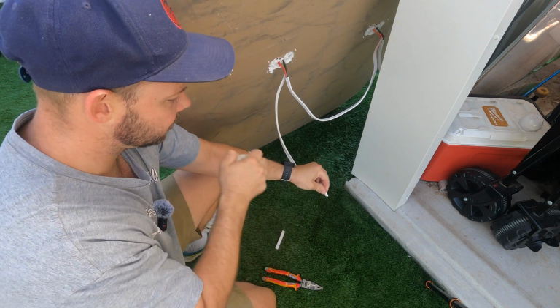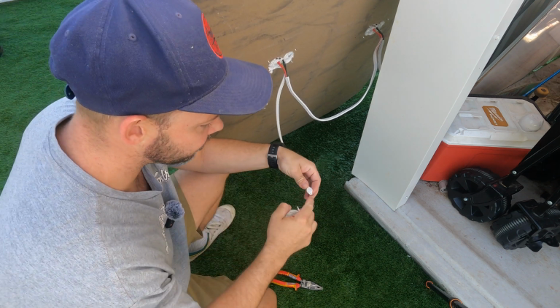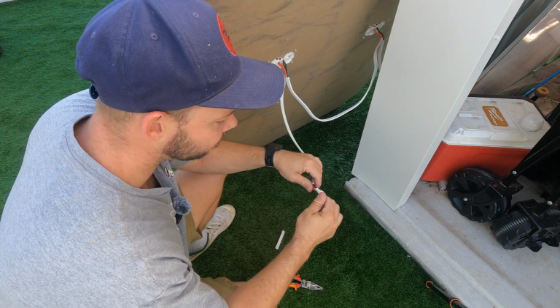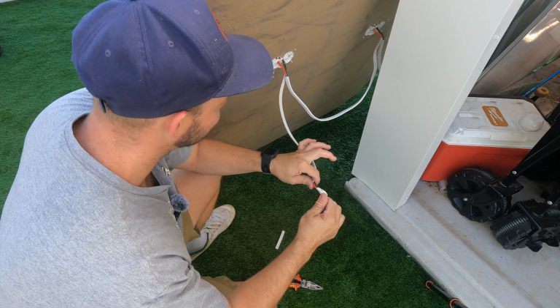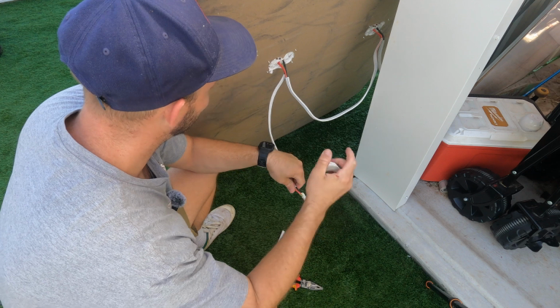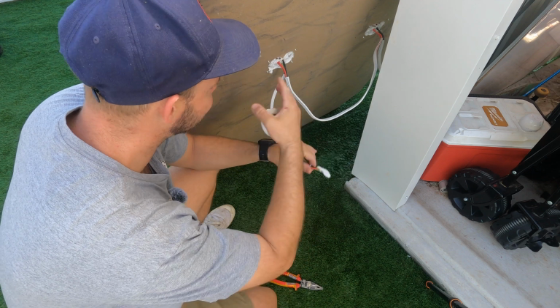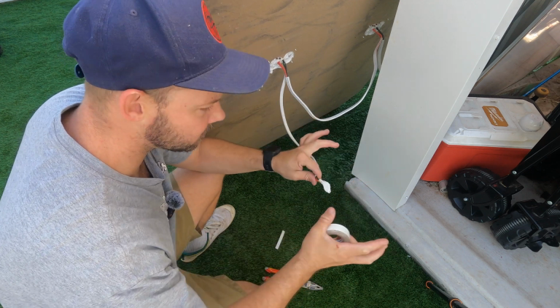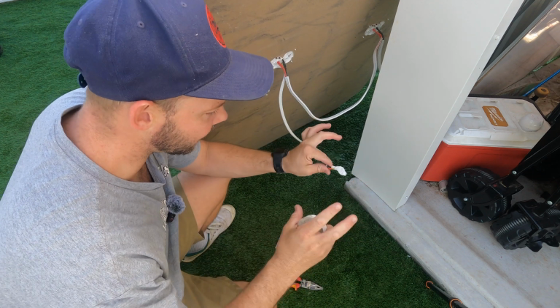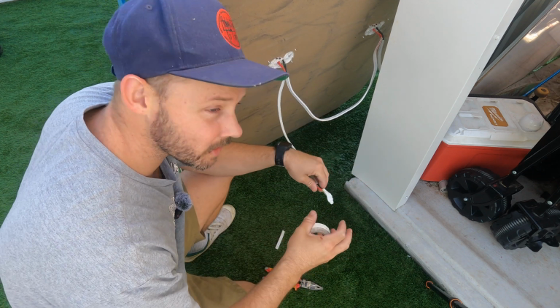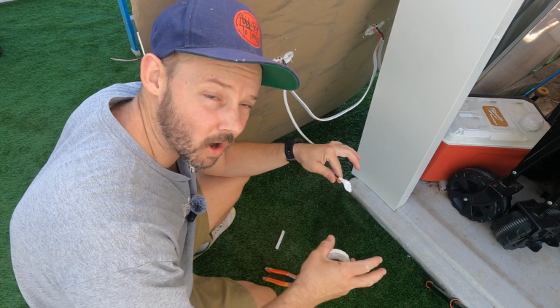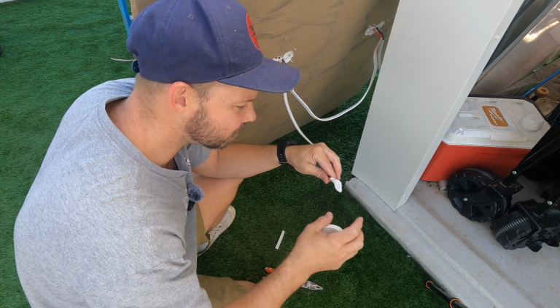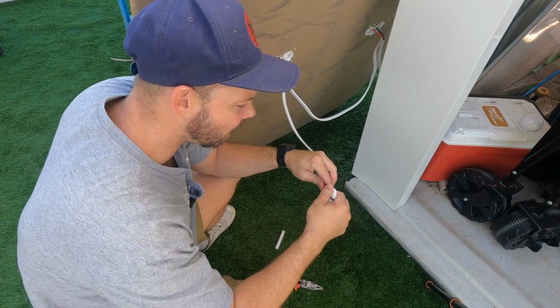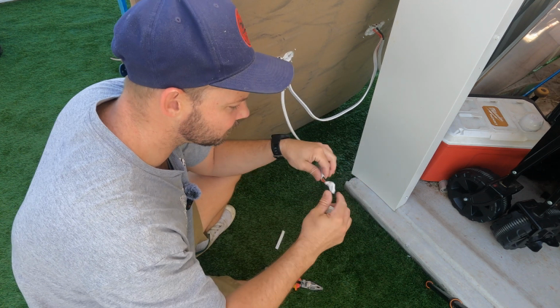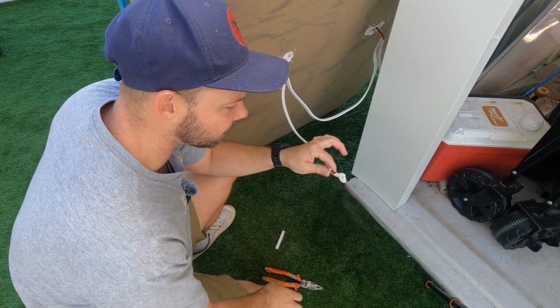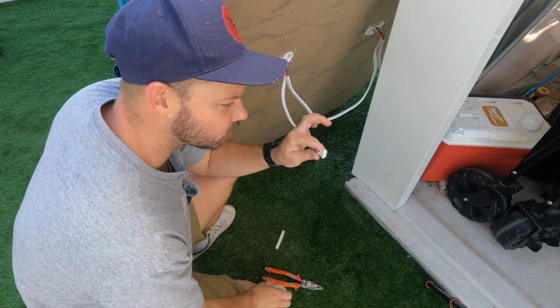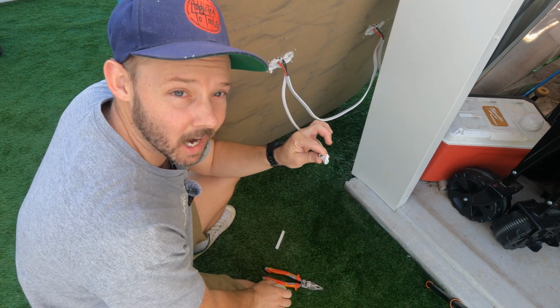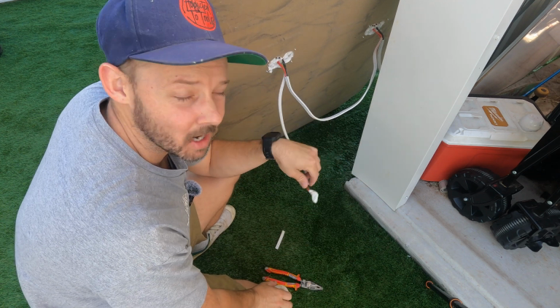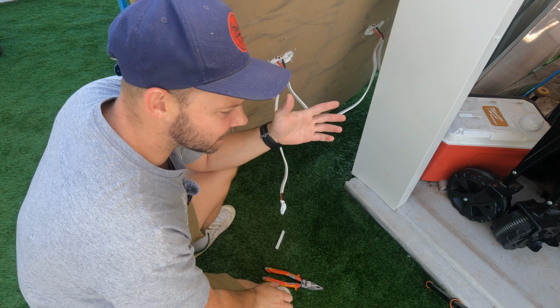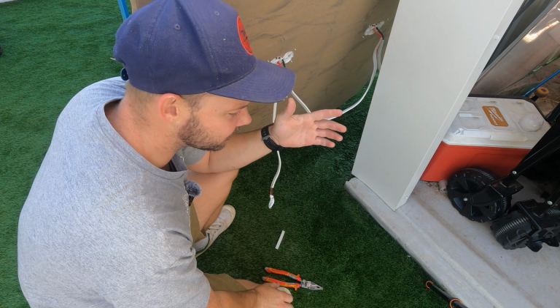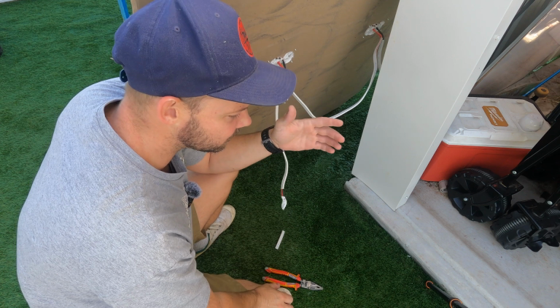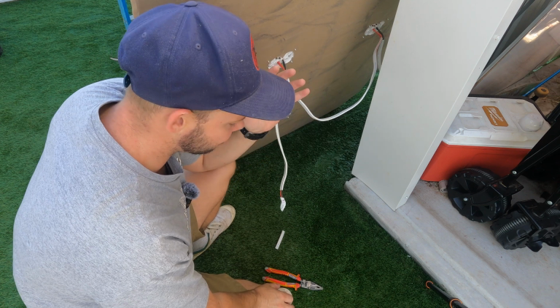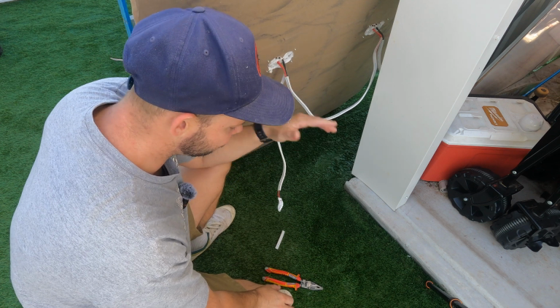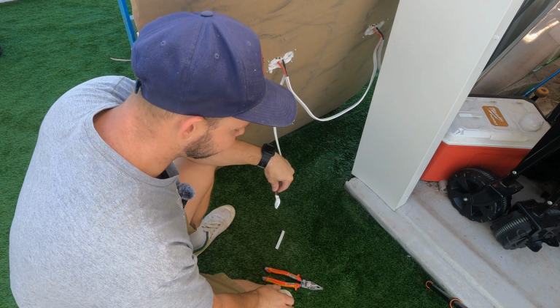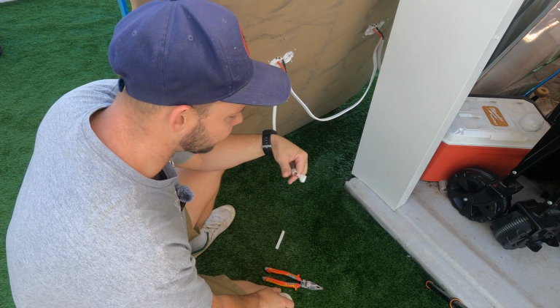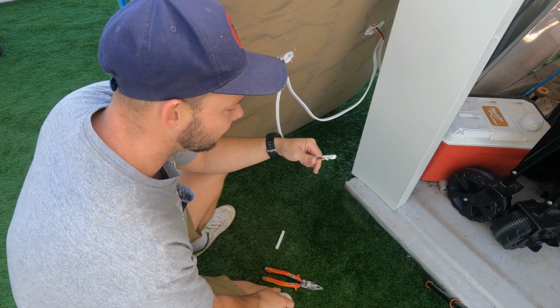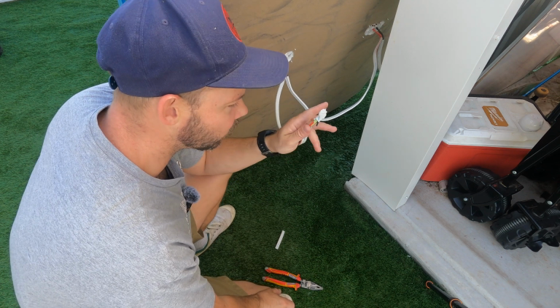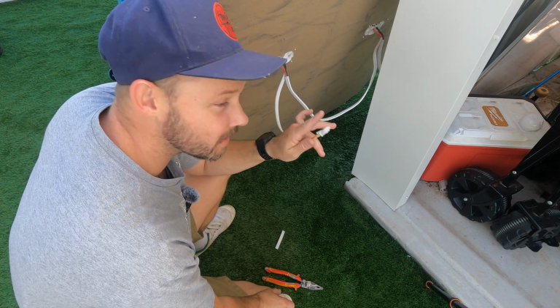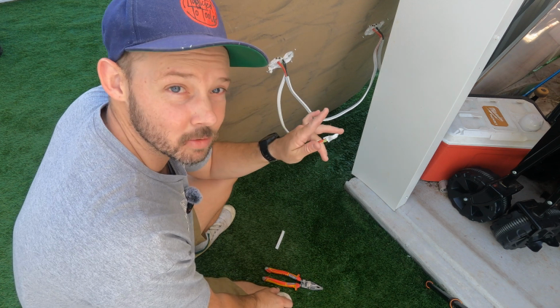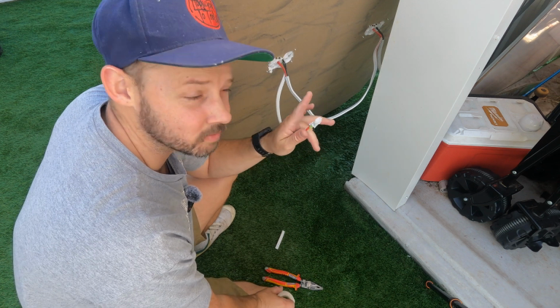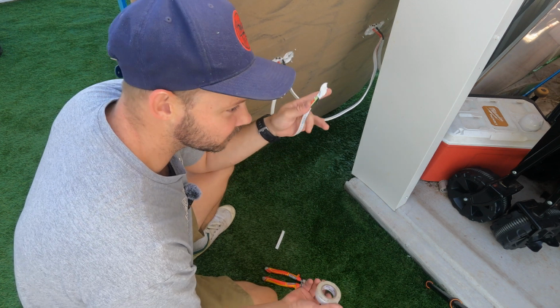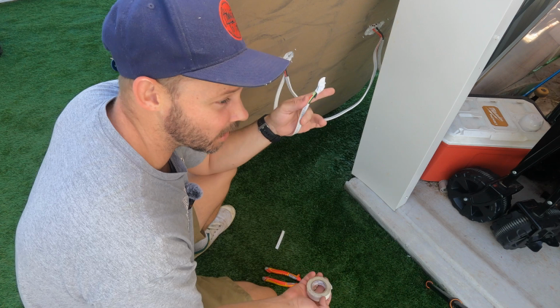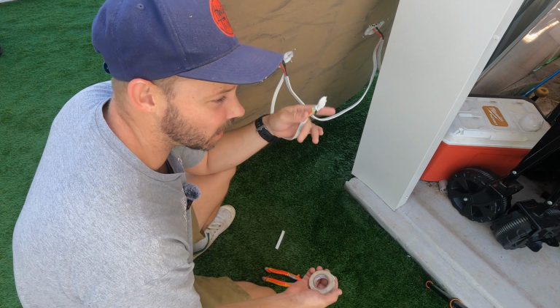So every tail, when it's going anywhere — whether it's lighting, power, could be for anything — twist and tape. It only takes a couple of seconds and you now have a fail safe for this sort of scenario popping up.